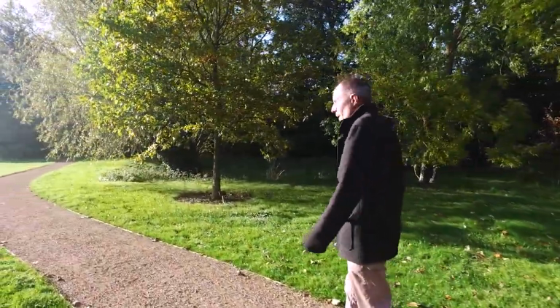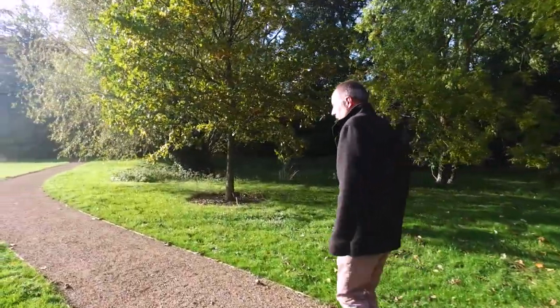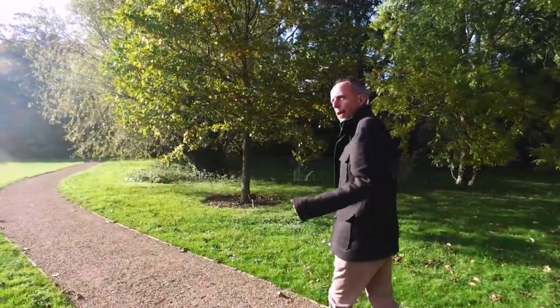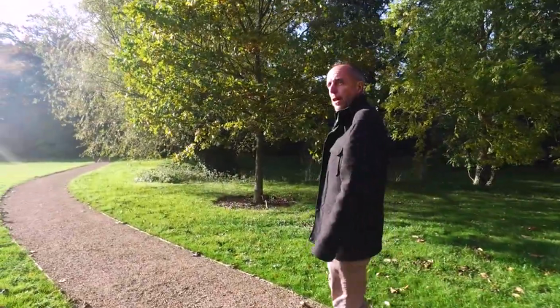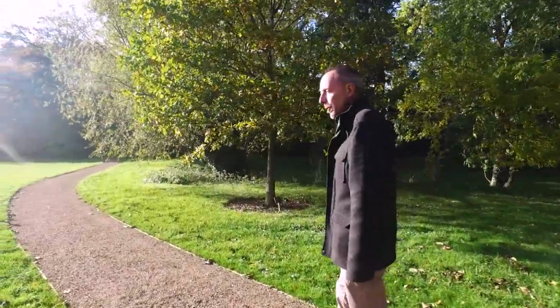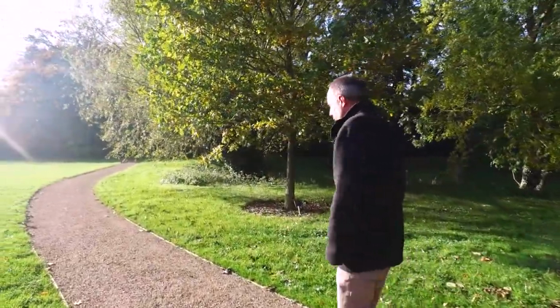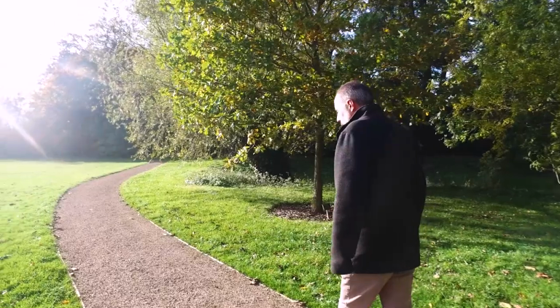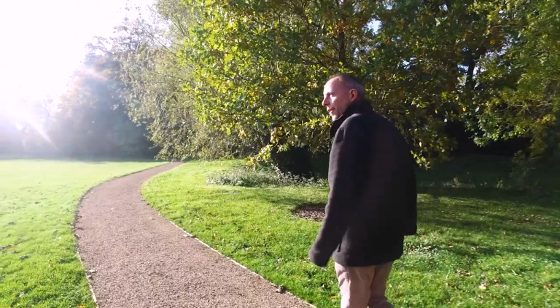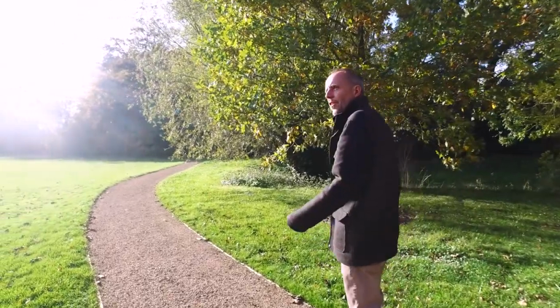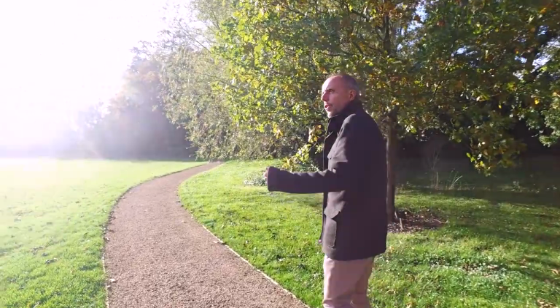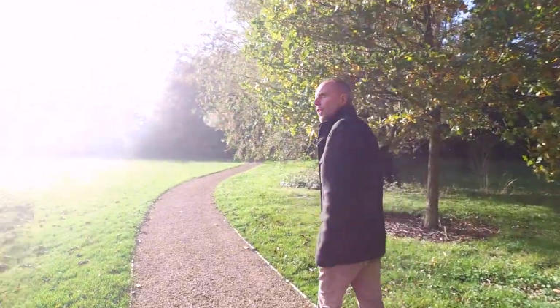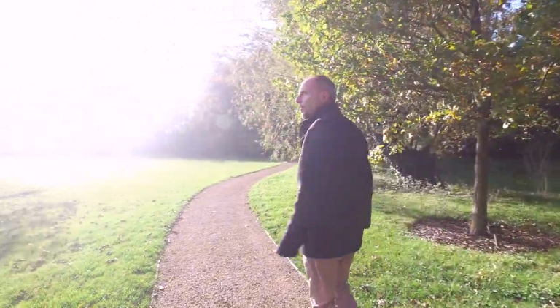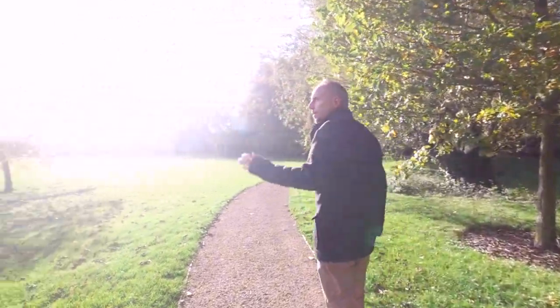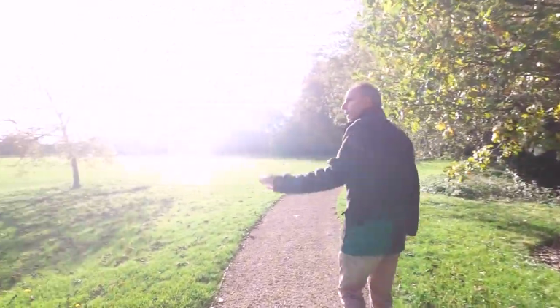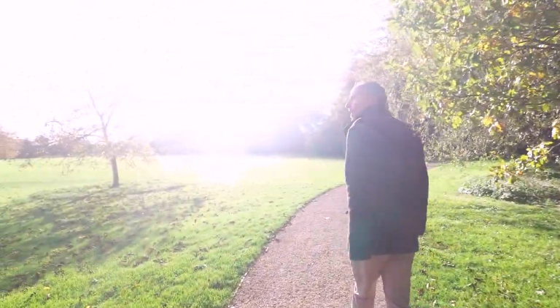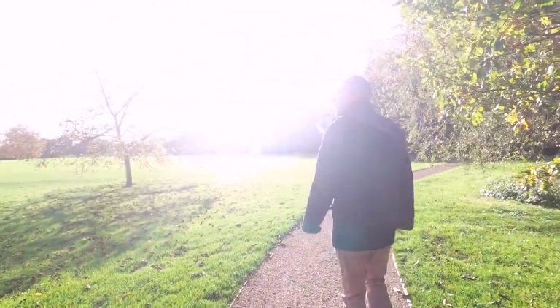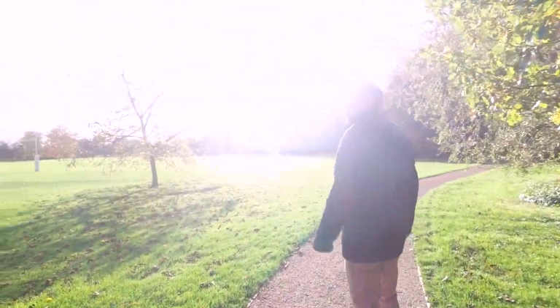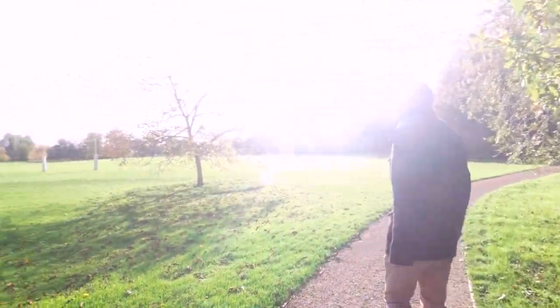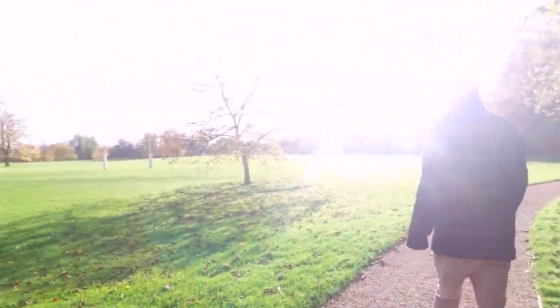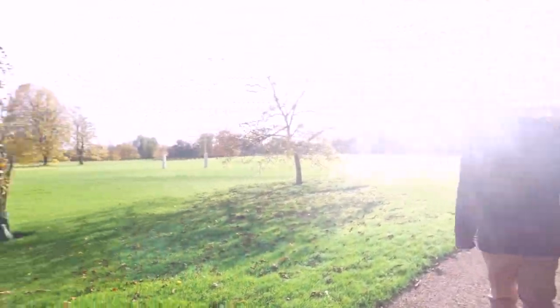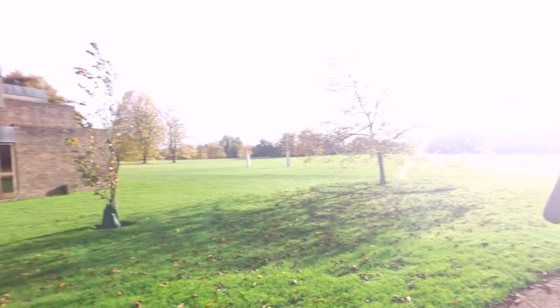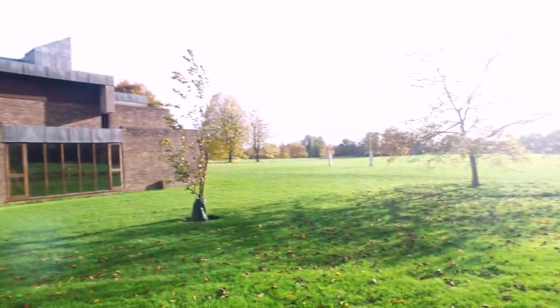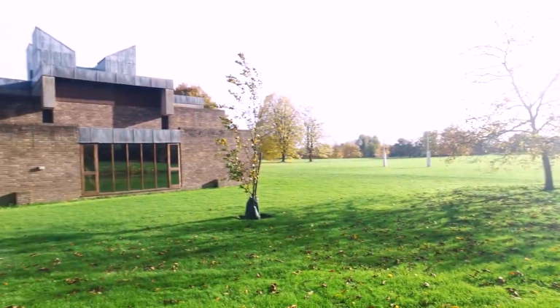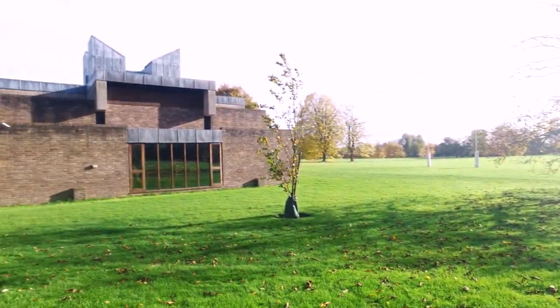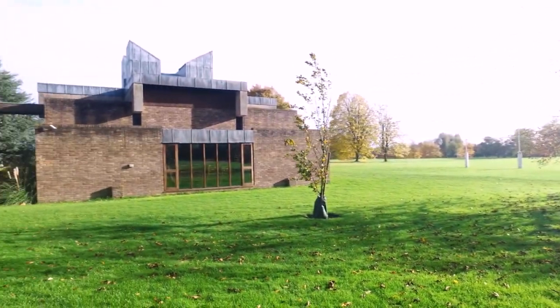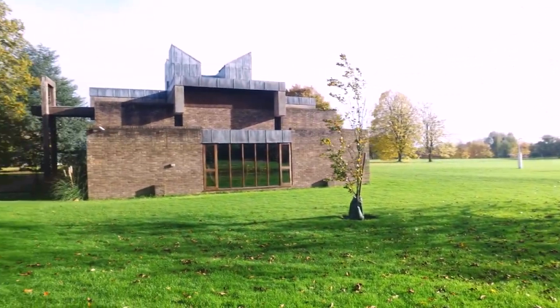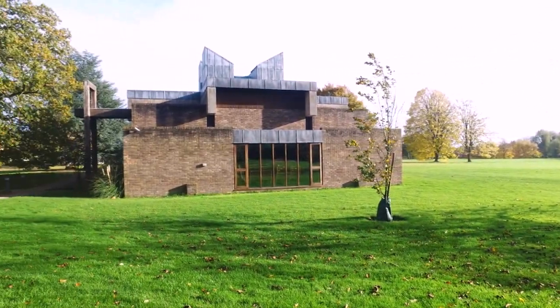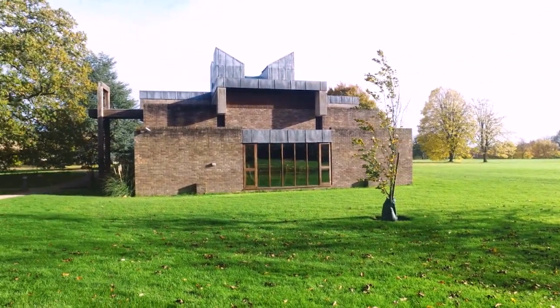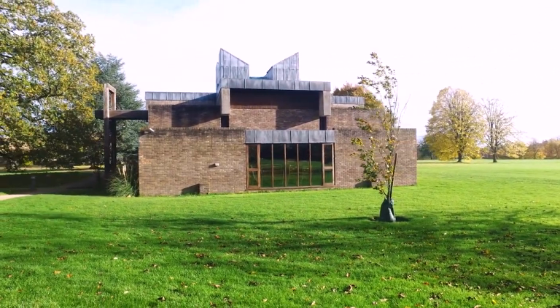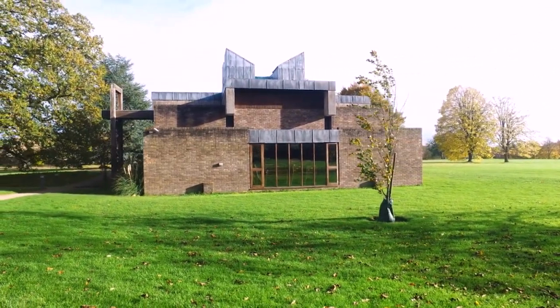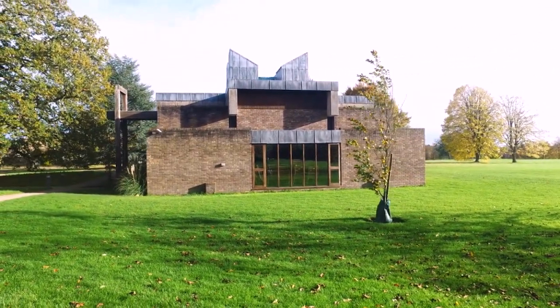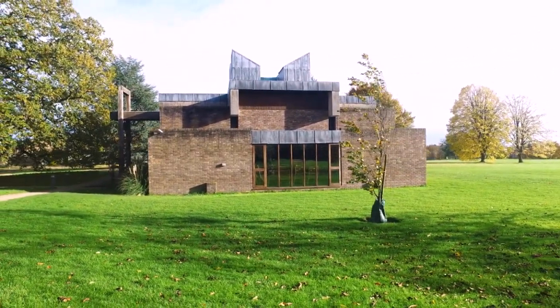One of the other nice parts about this path is that you can actually see through the windows into the chapel and see the John Piper stained glass windows — just about.